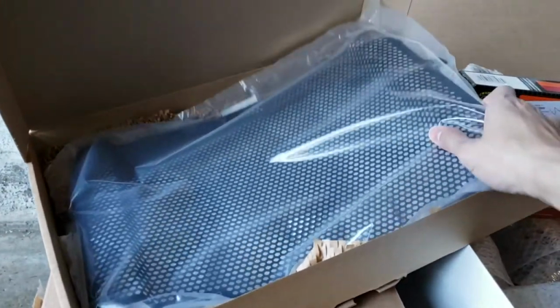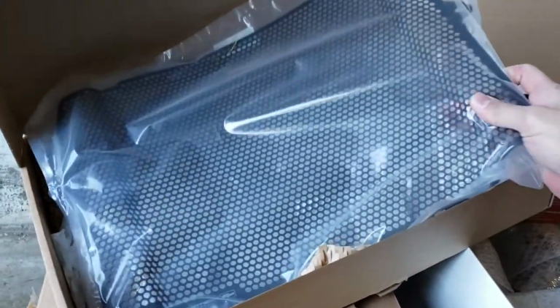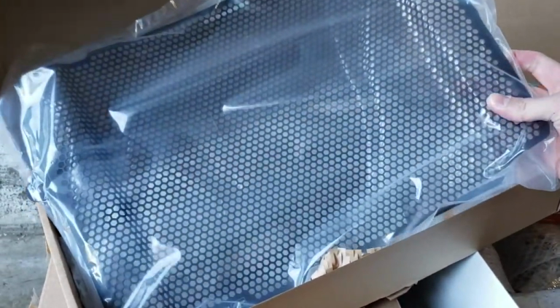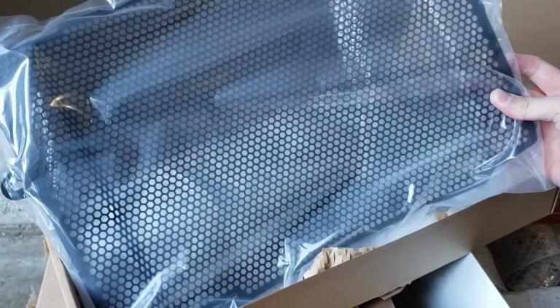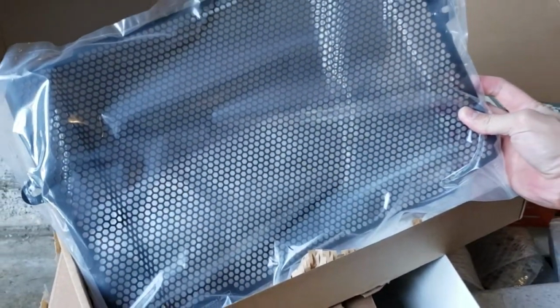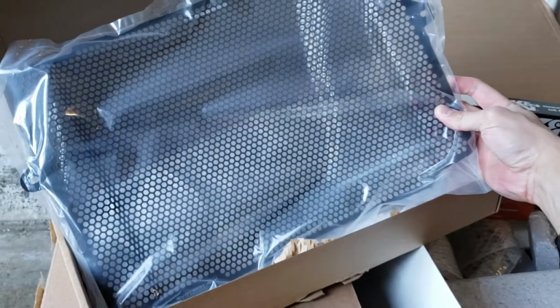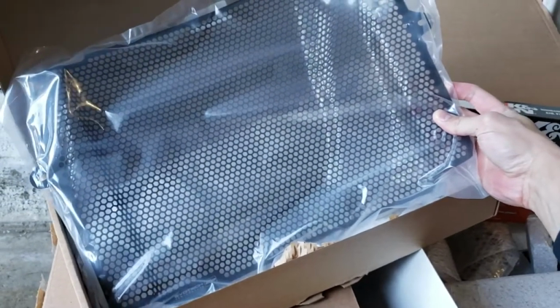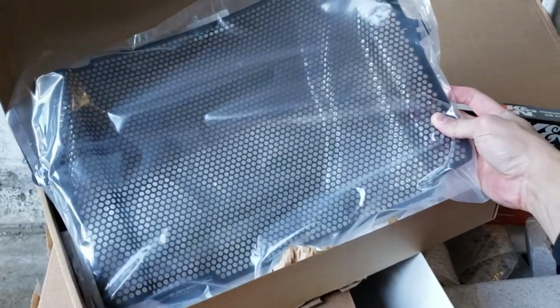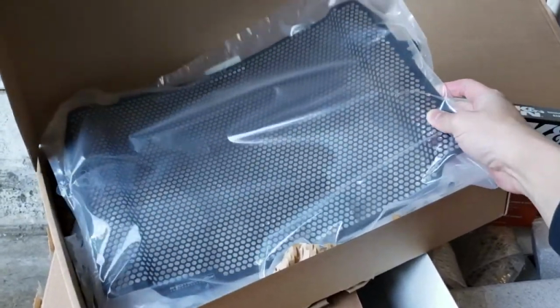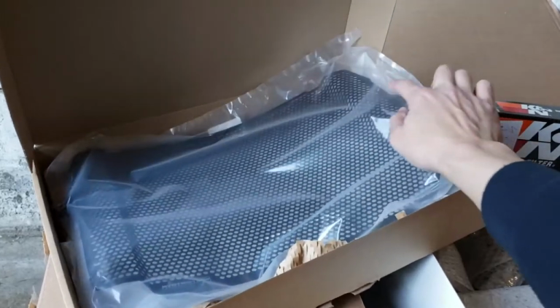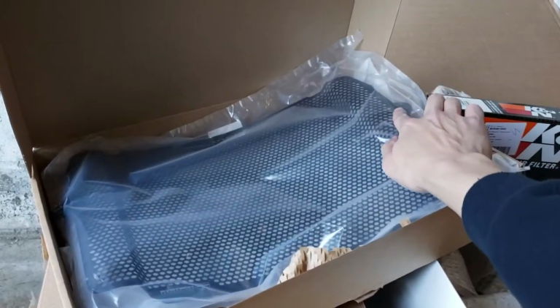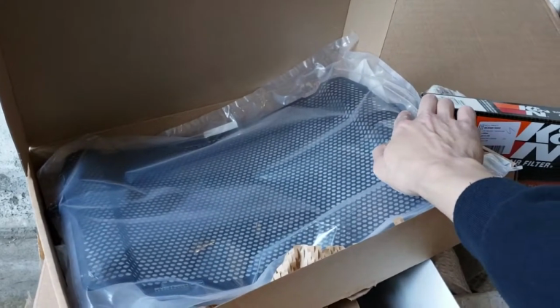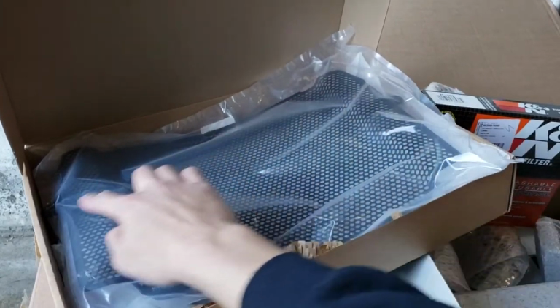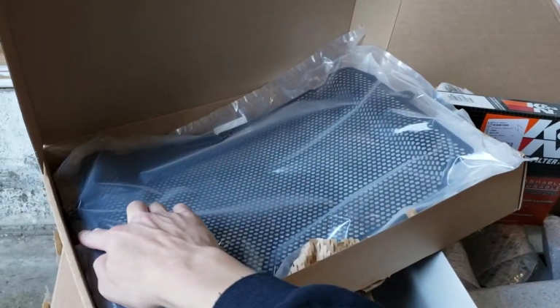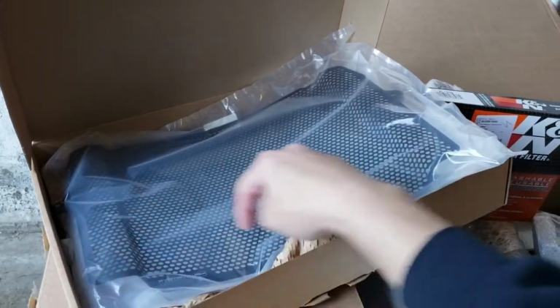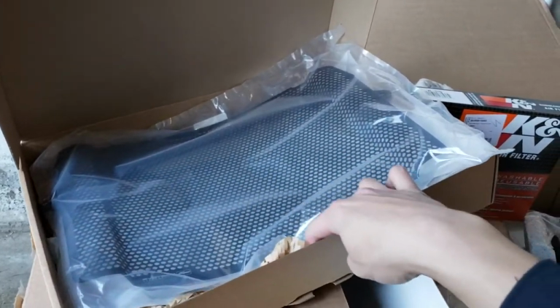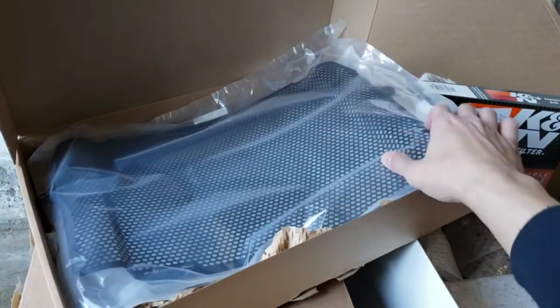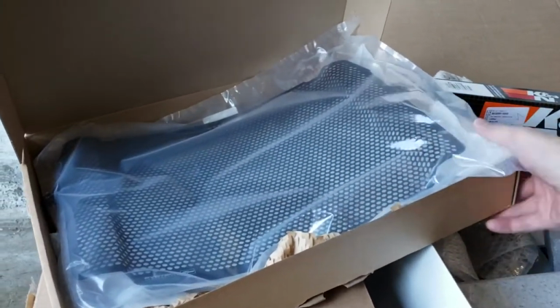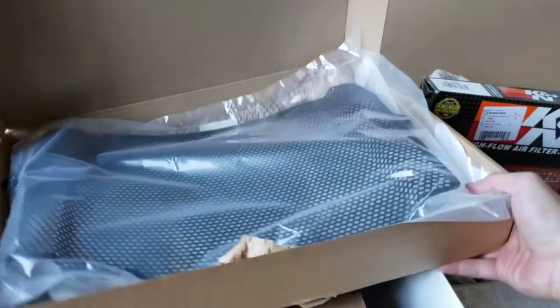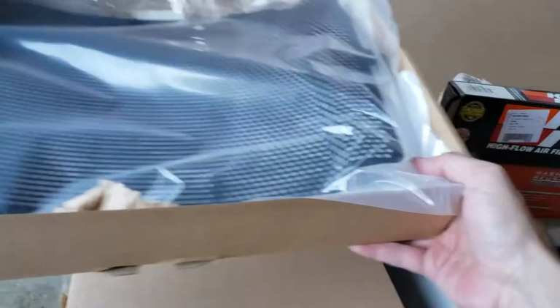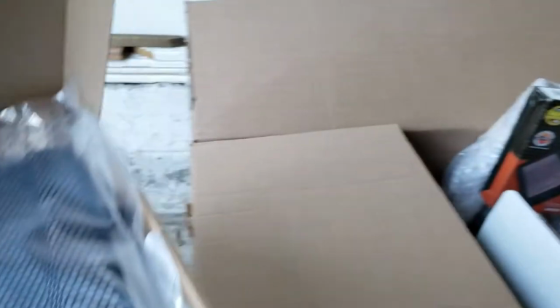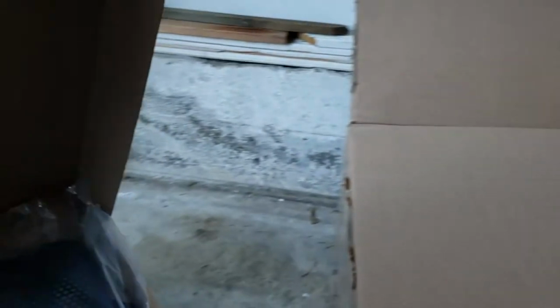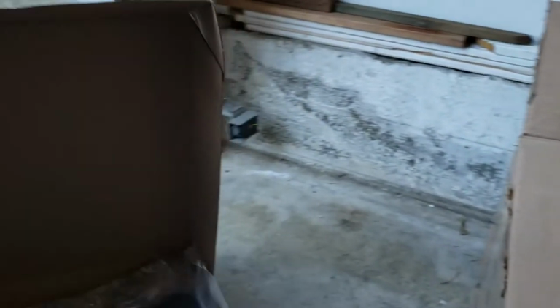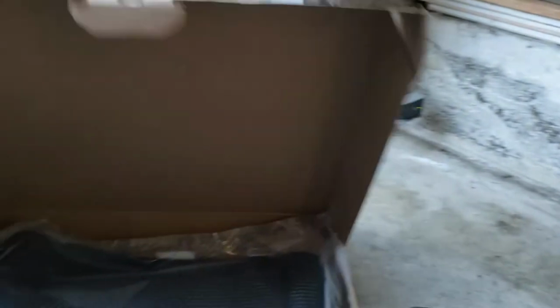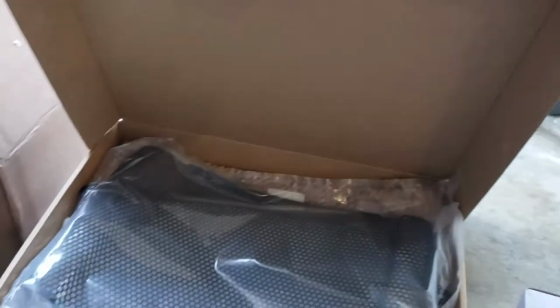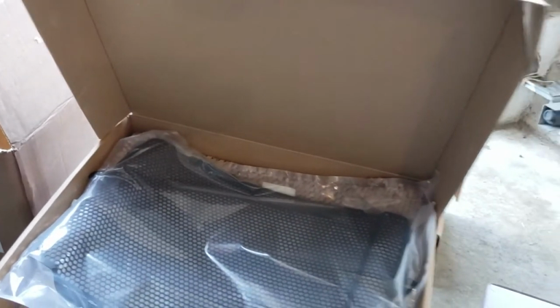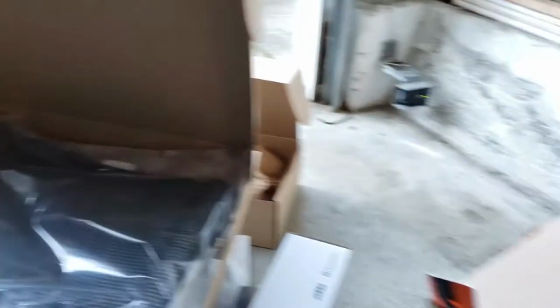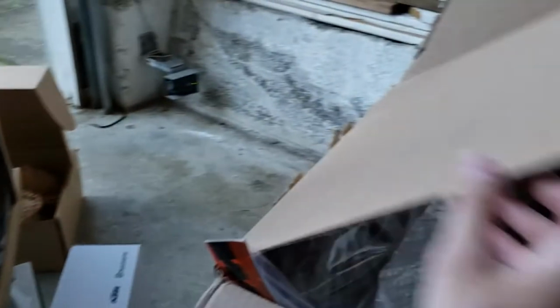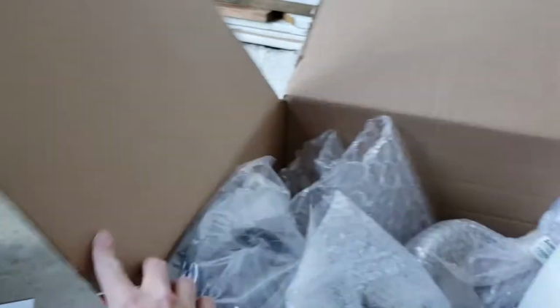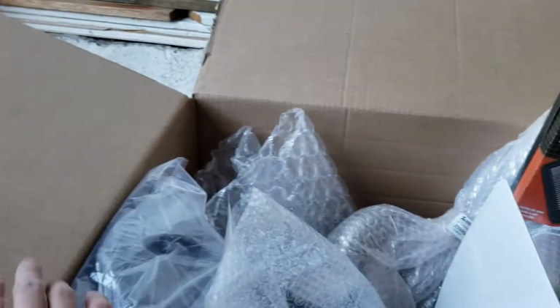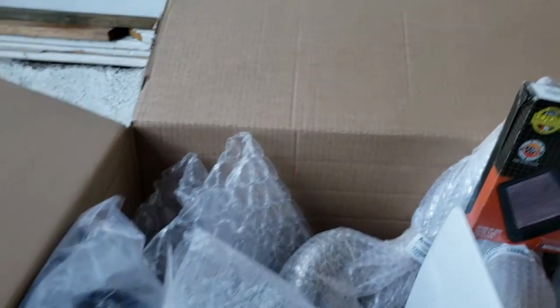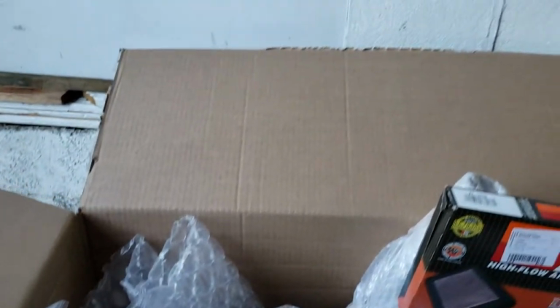This one is the Evotech radiator guard. It's pretty easy to install — just a screw here and two on the bottom. Very easy. I'm going to install that for sure so I don't get any rock chips on my radiator fins.